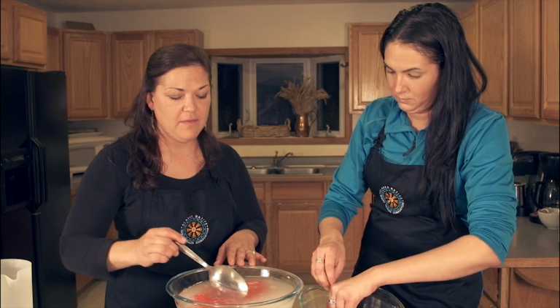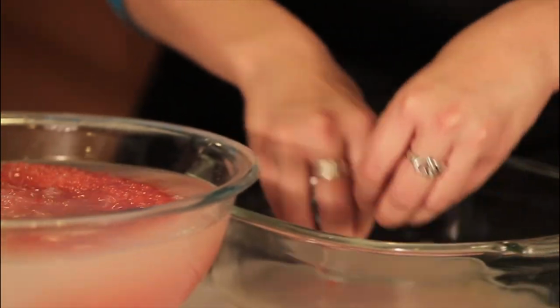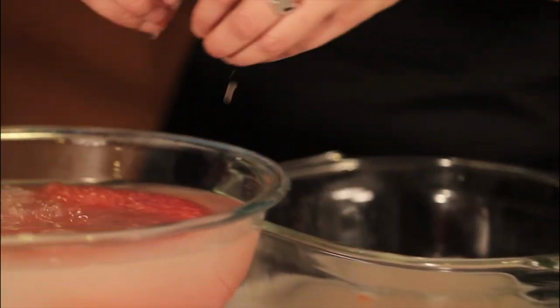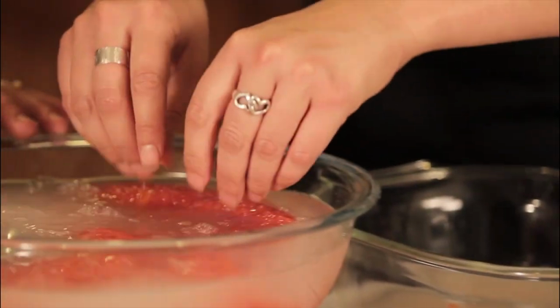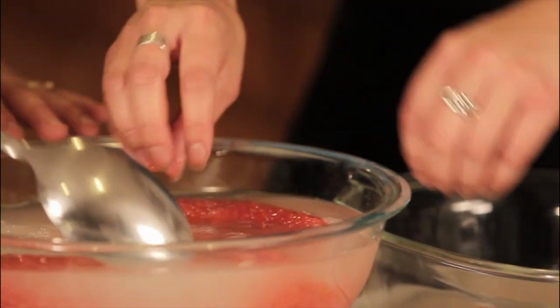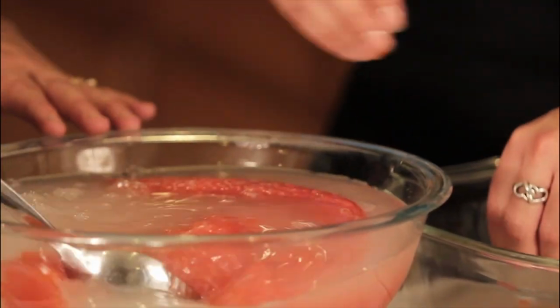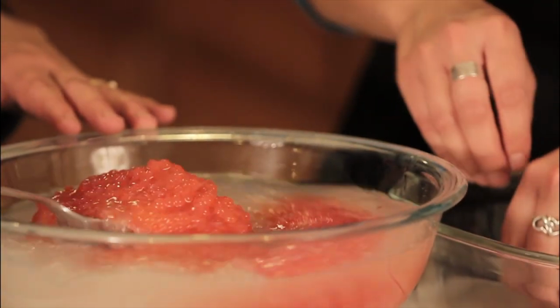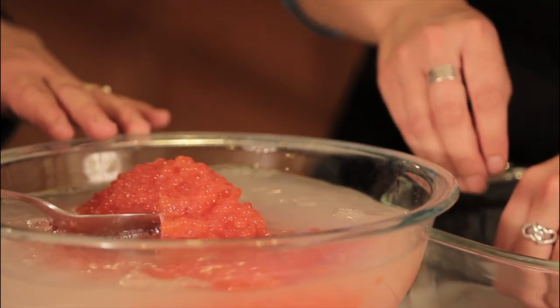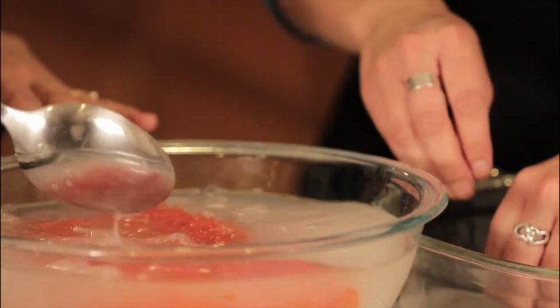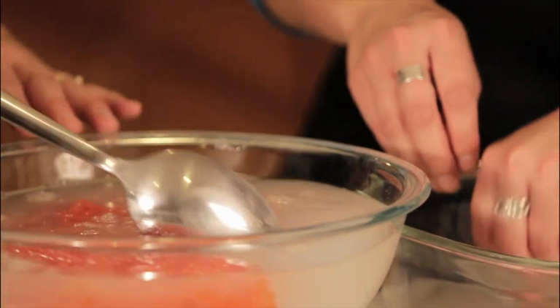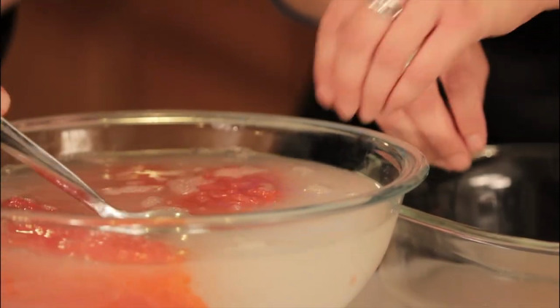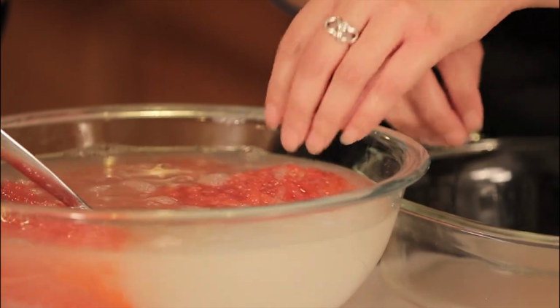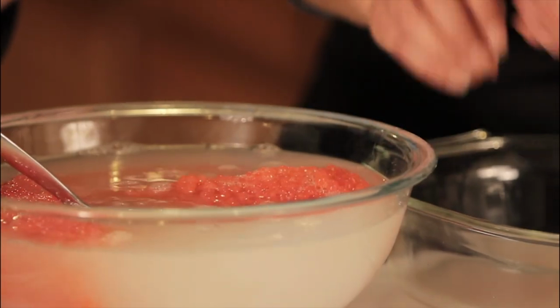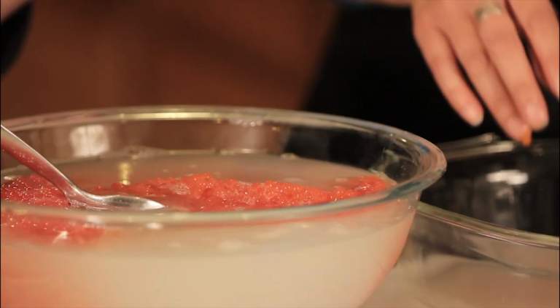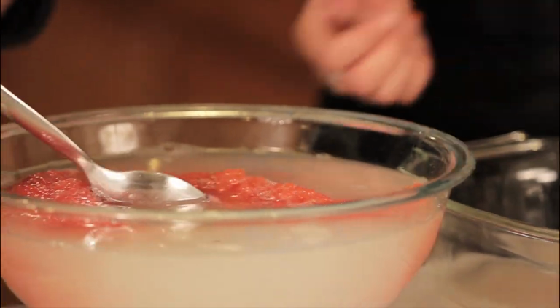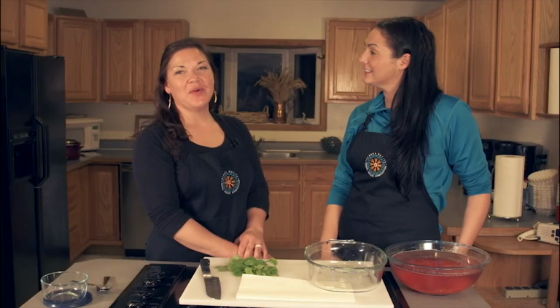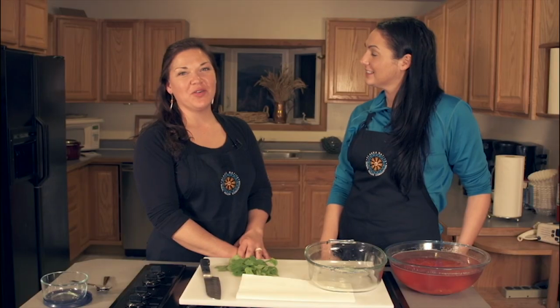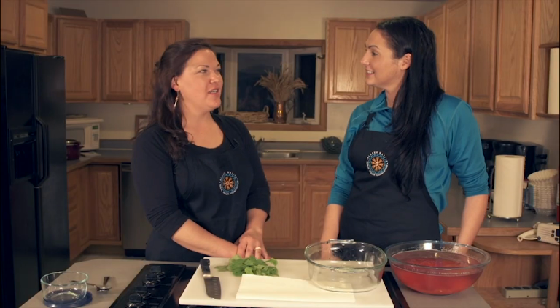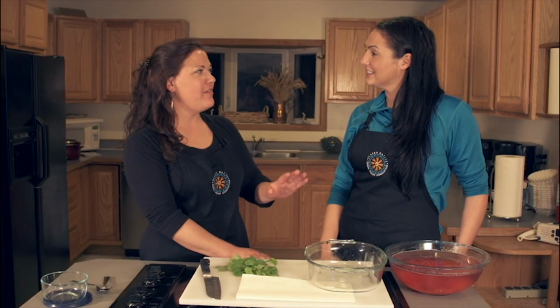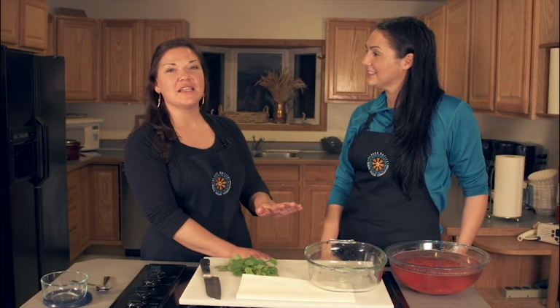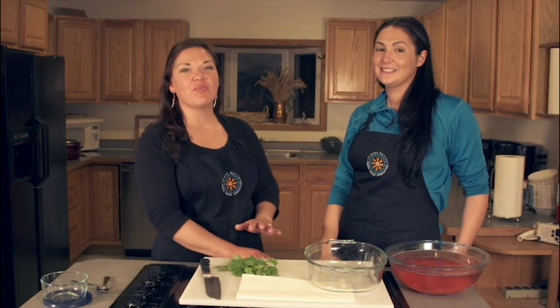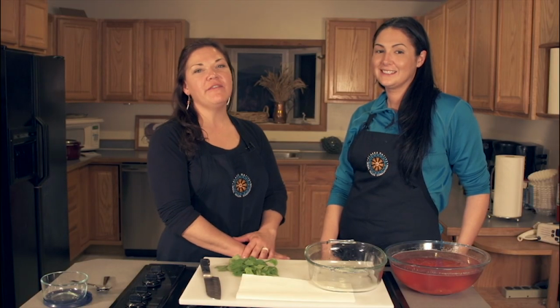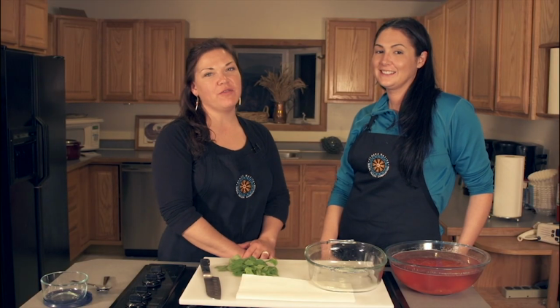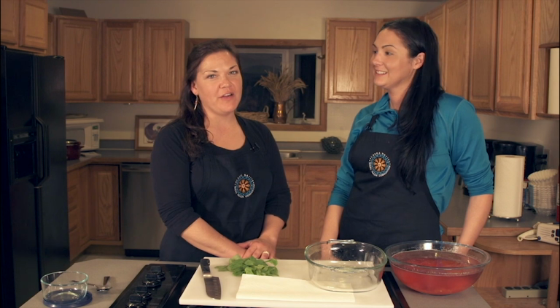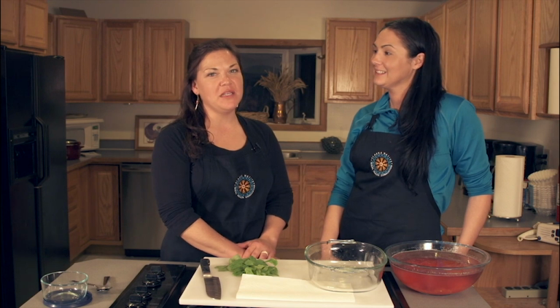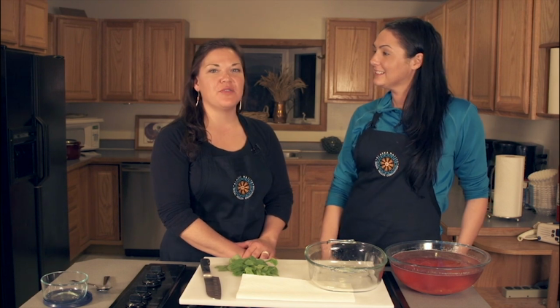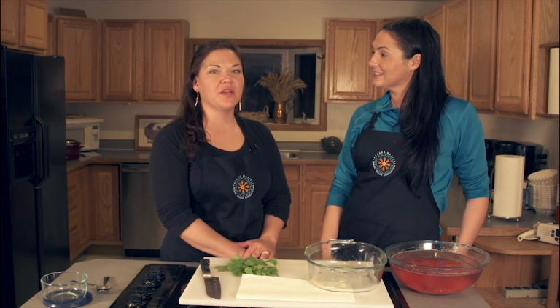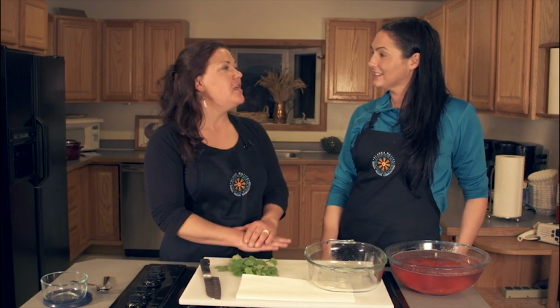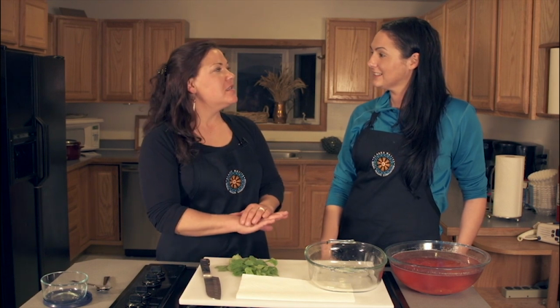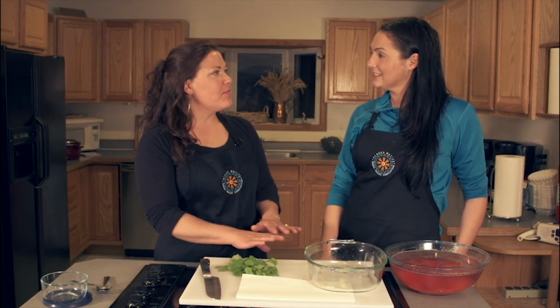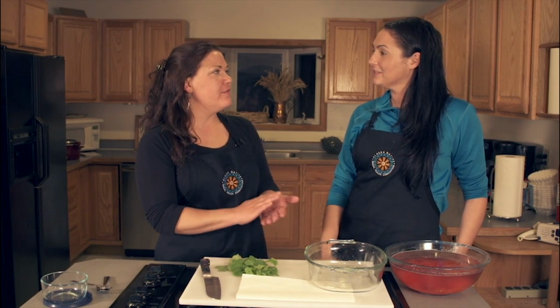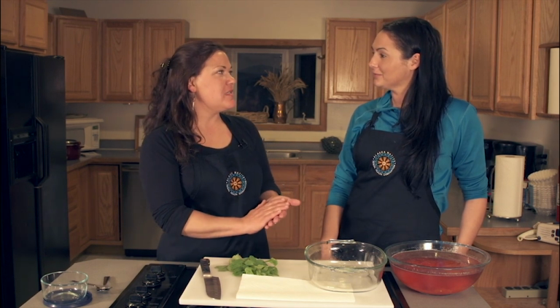We're going to let them soak here for about 45 minutes, and when we come back they'll be cured, a little bit firmer, and they'll easily separate from their skein. Our caviar has been brining for about 45 minutes, so now we're going to separate them from the skein.